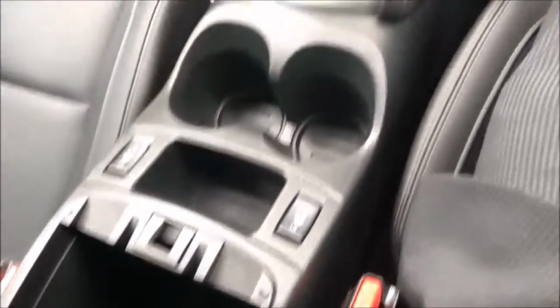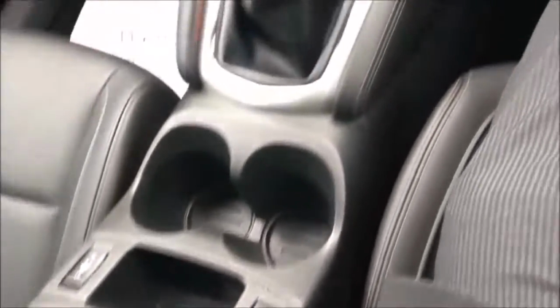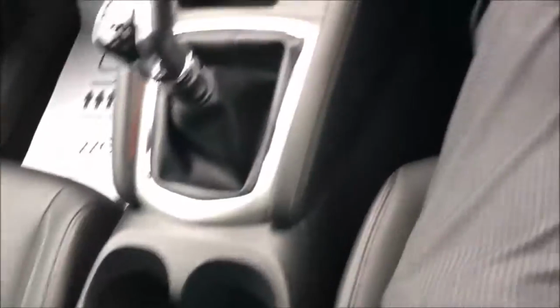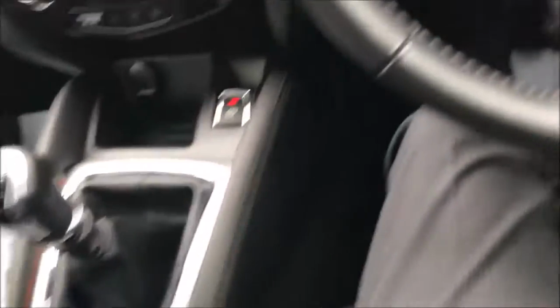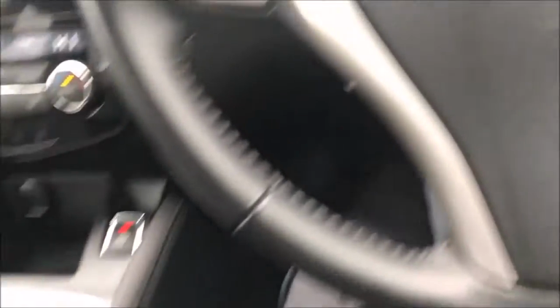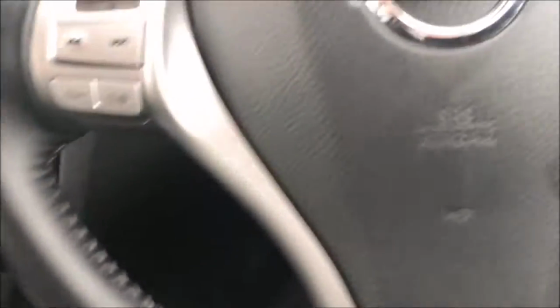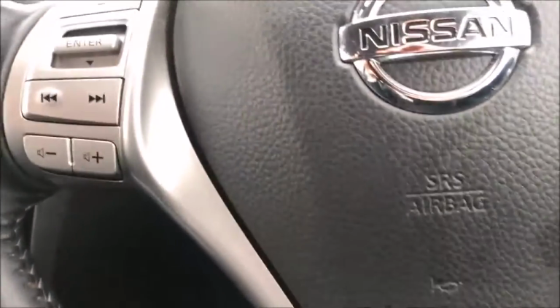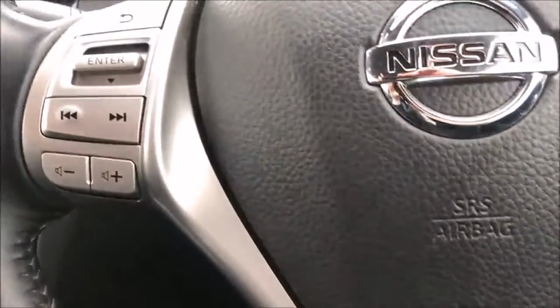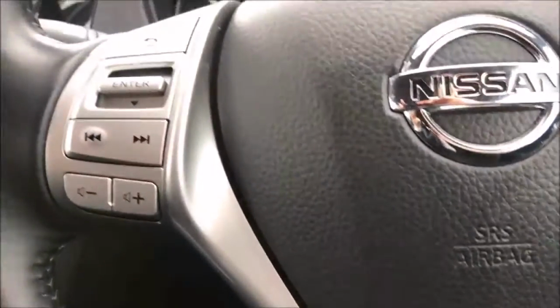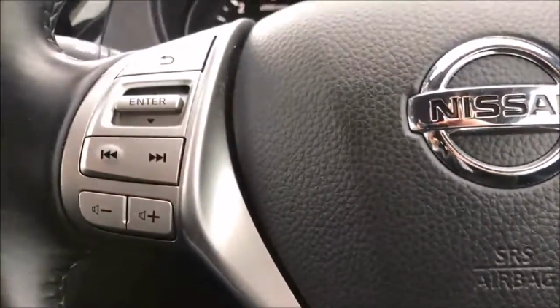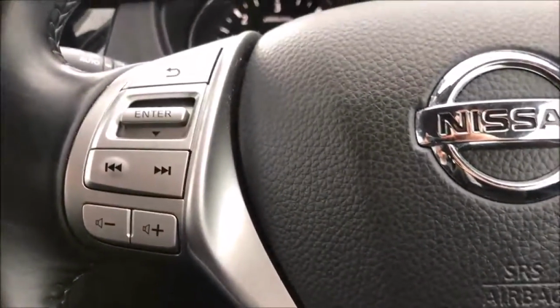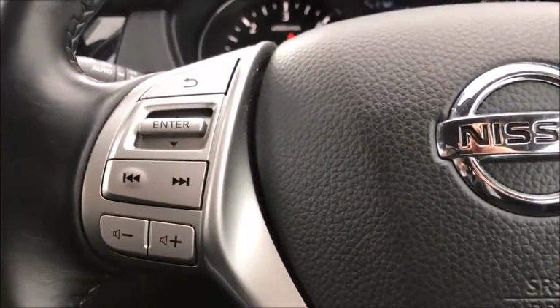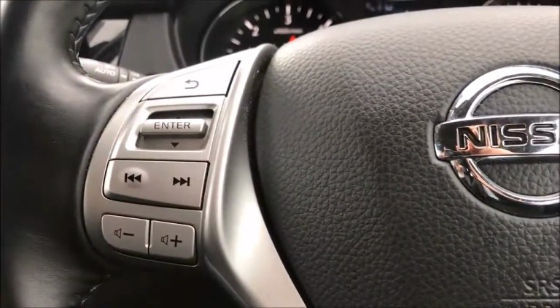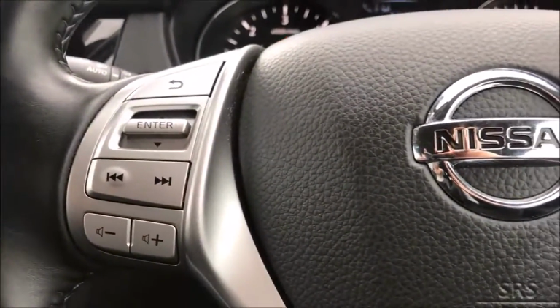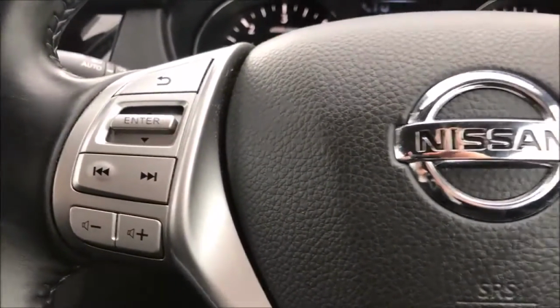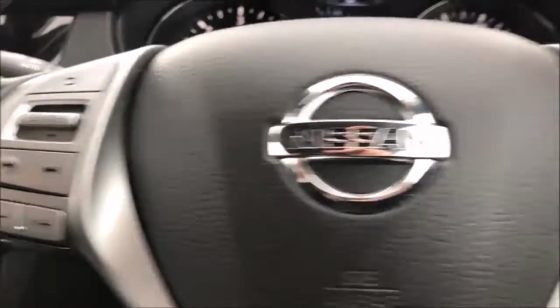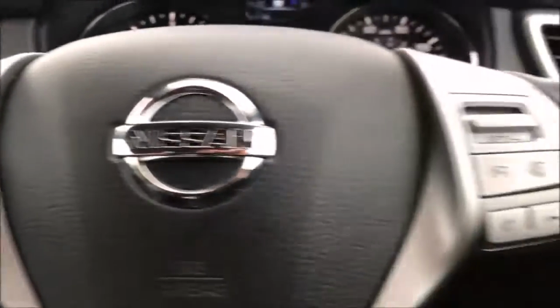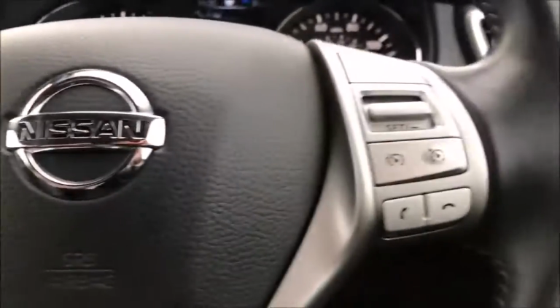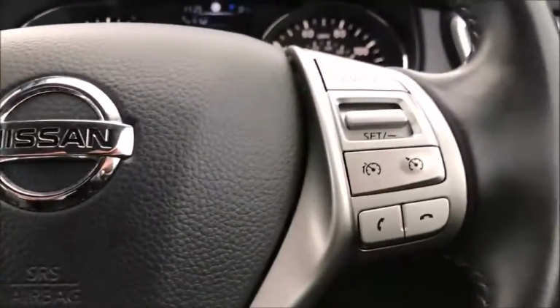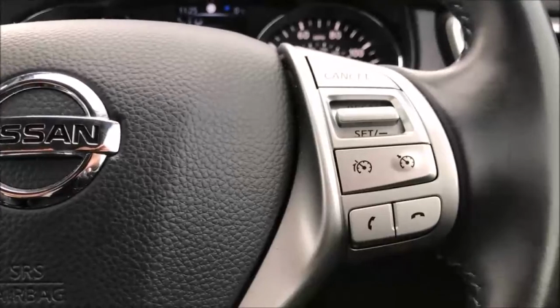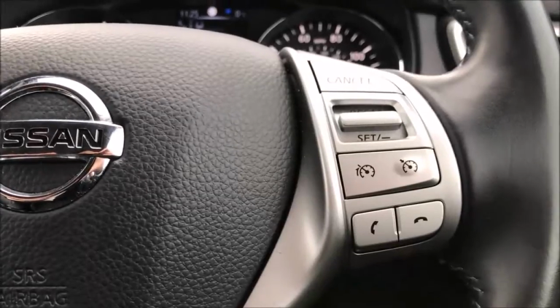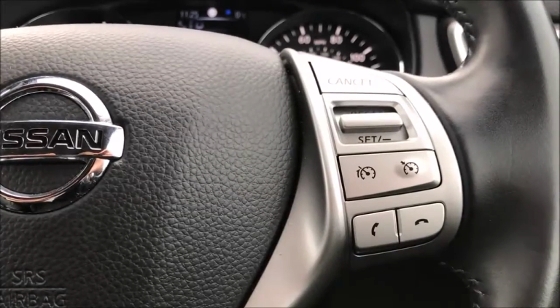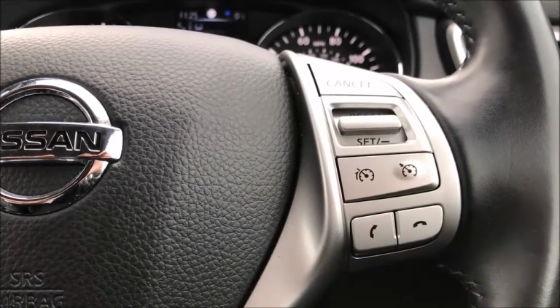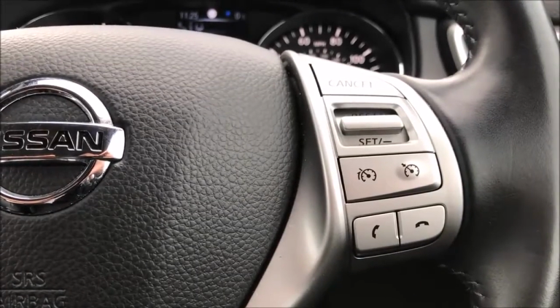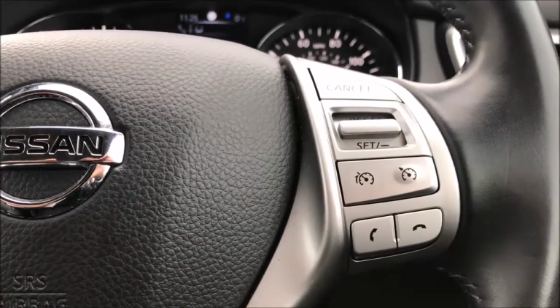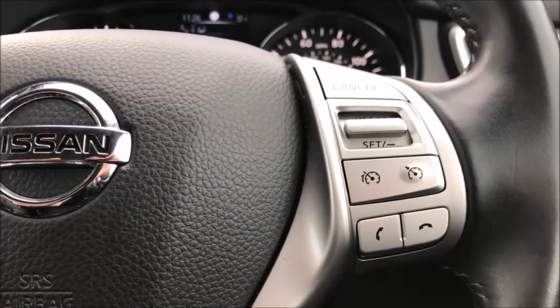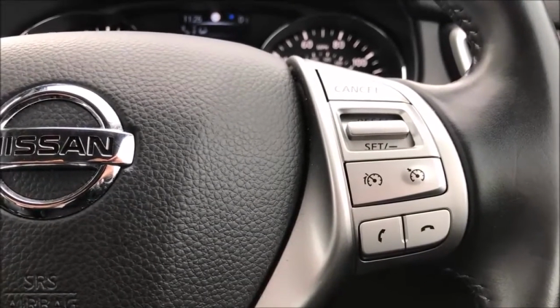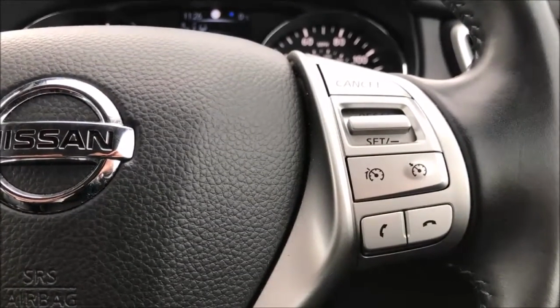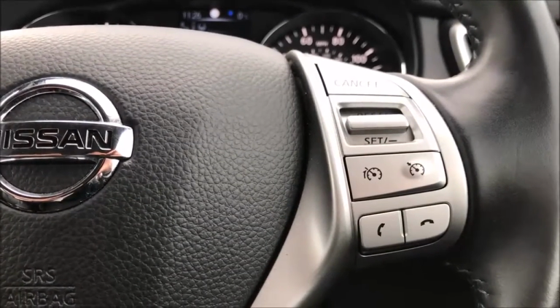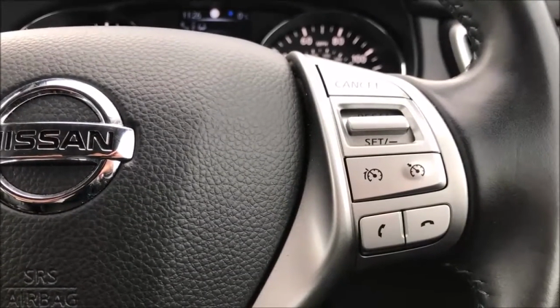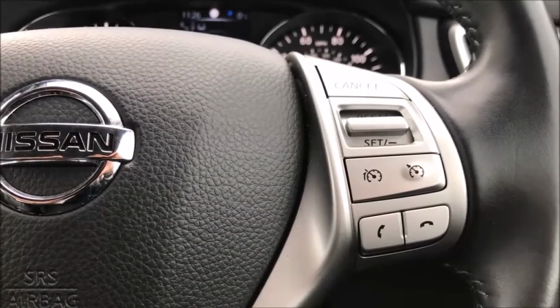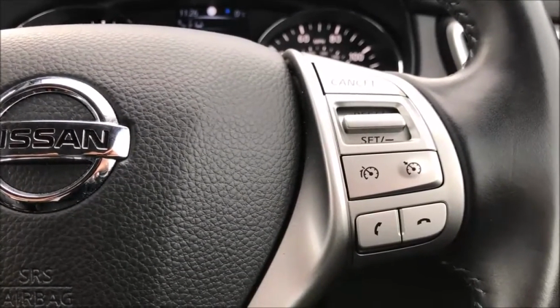Moving on to the steering wheel, on the left-hand side you'll find the controls for the media system and the volume, while on the right-hand side you'll find the controls for the speed limiter, cruise control and Bluetooth audio system.